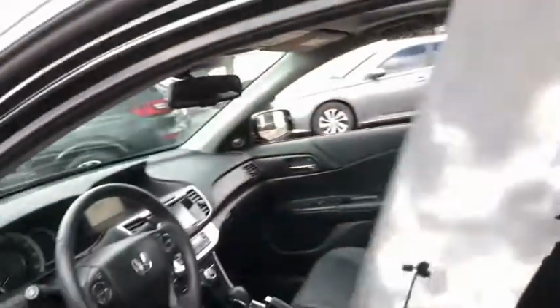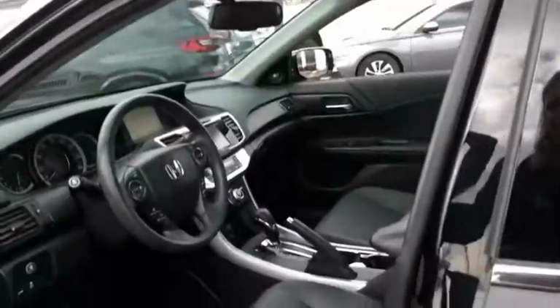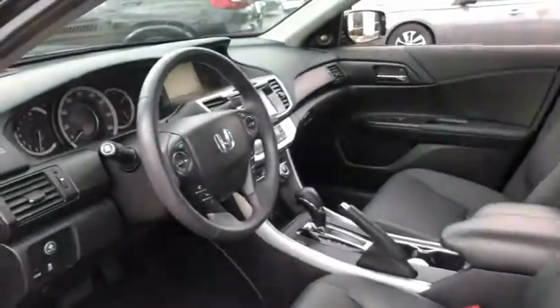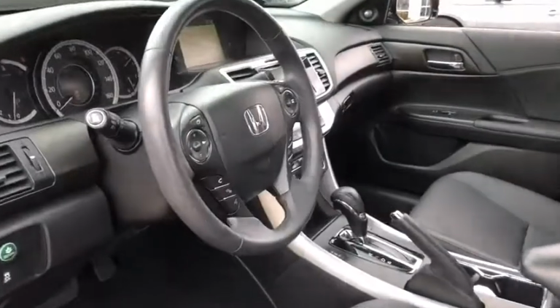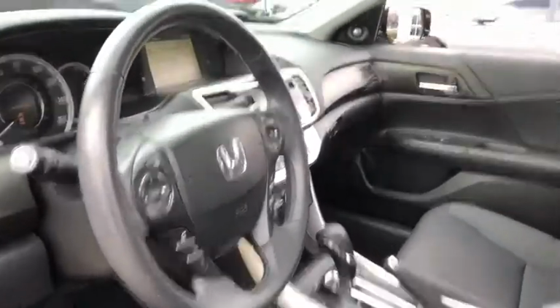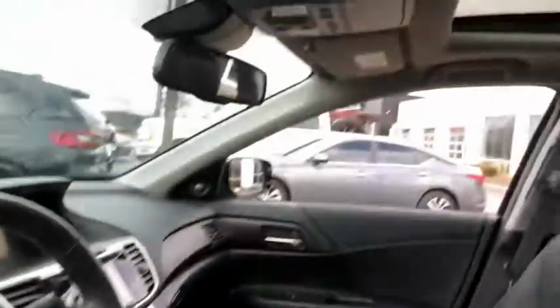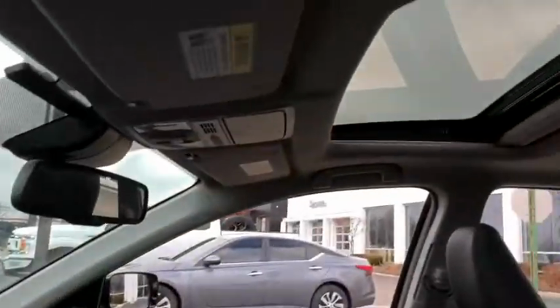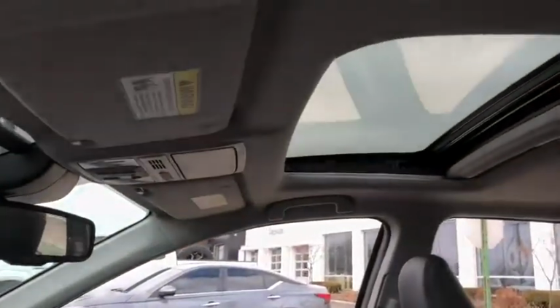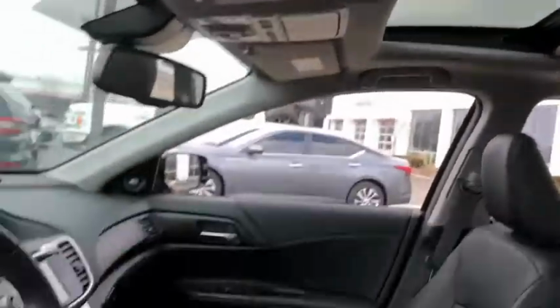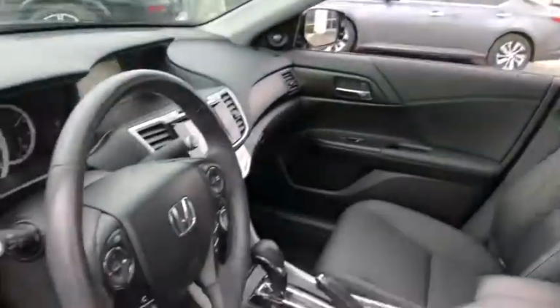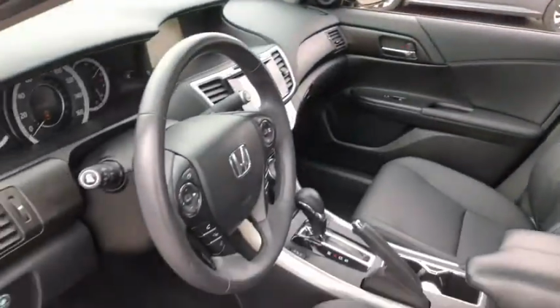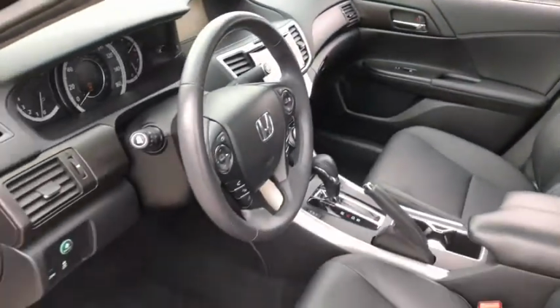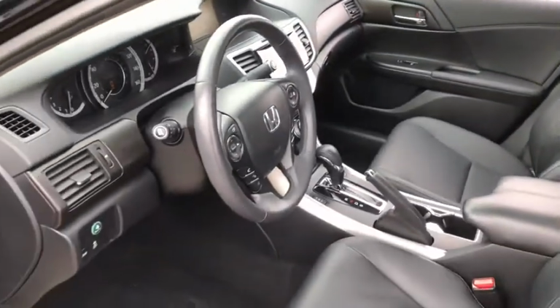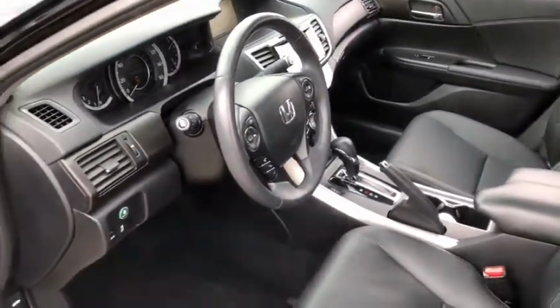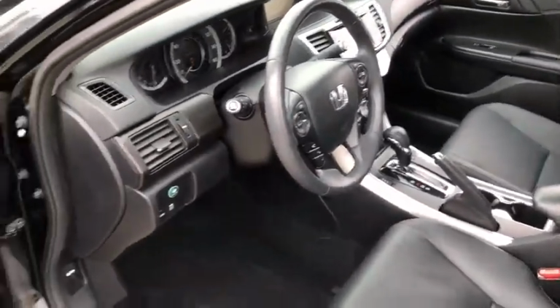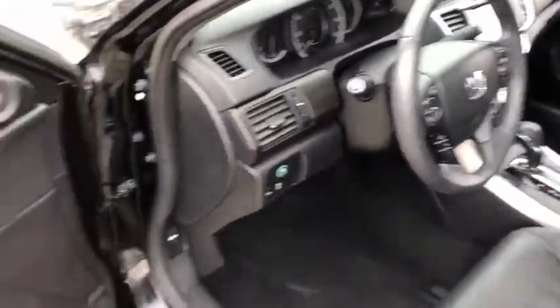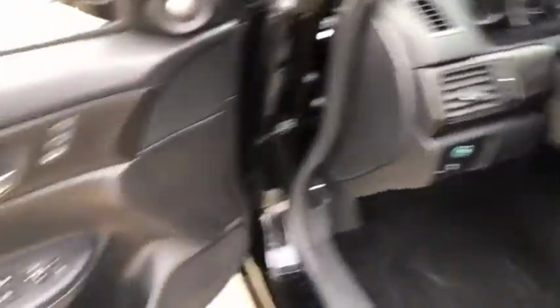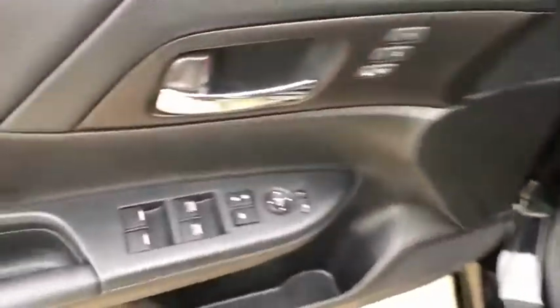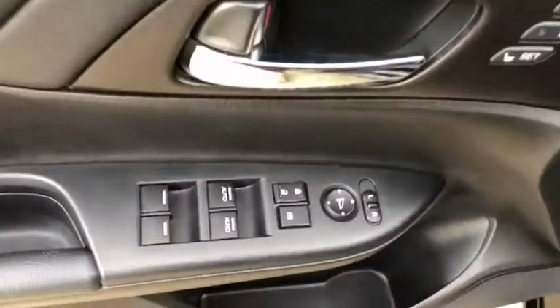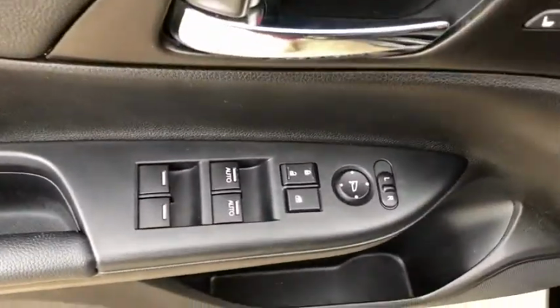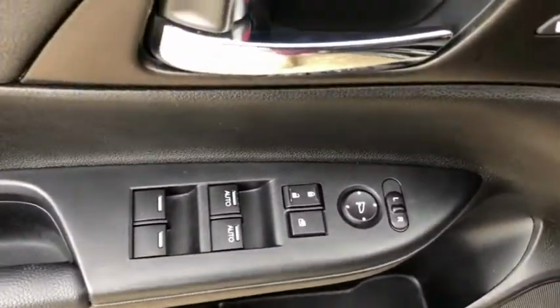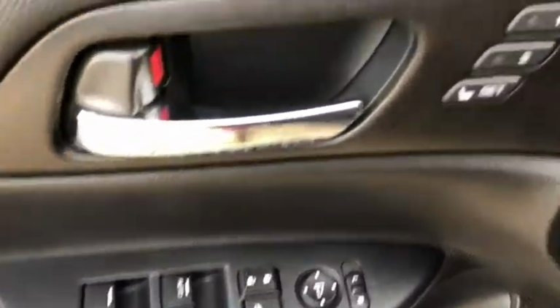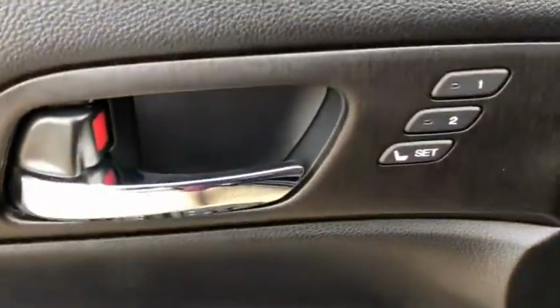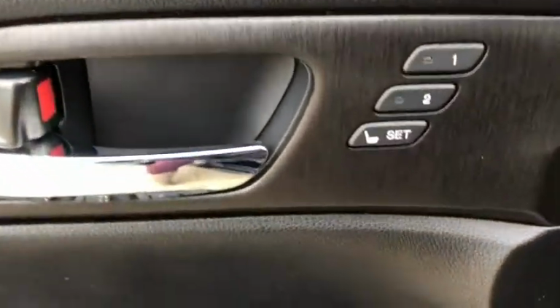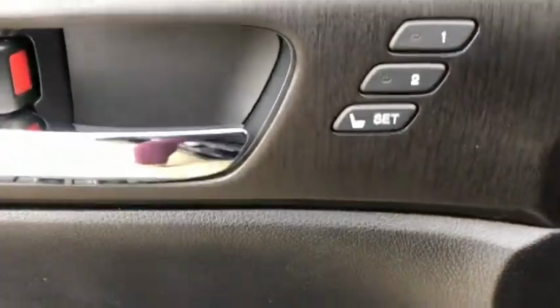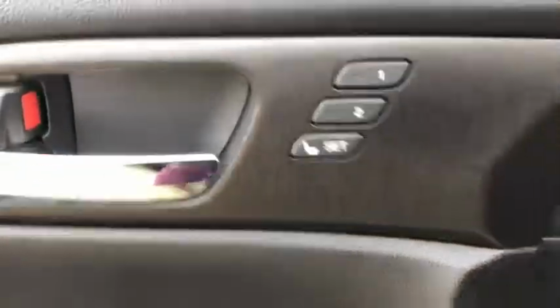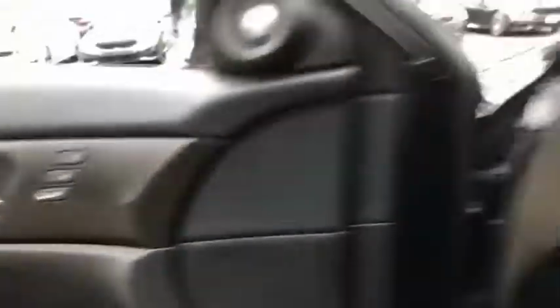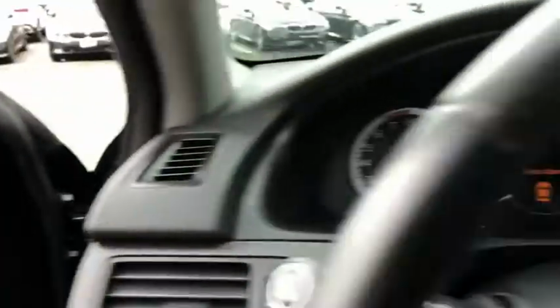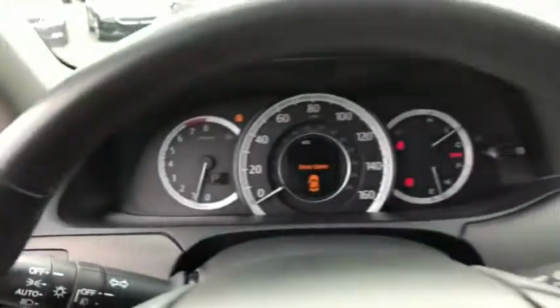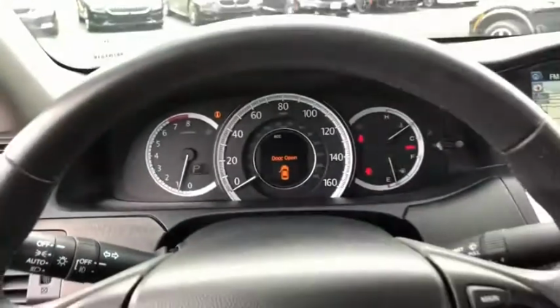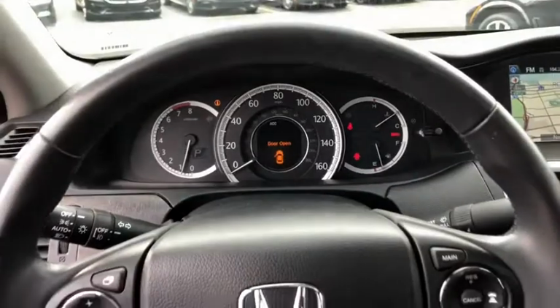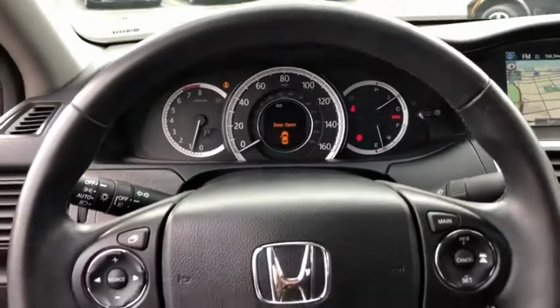Here are some of this vehicle's great options: traction control, power passenger seat, navigation system, dual airbags, leather-wrapped steering wheel, power steering, four-wheel disc brakes, trip computer.